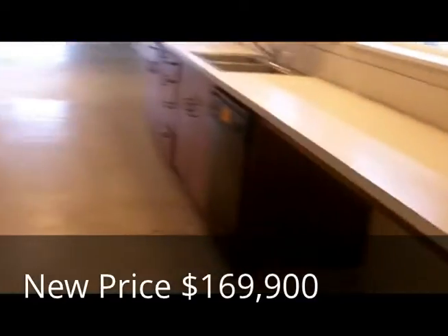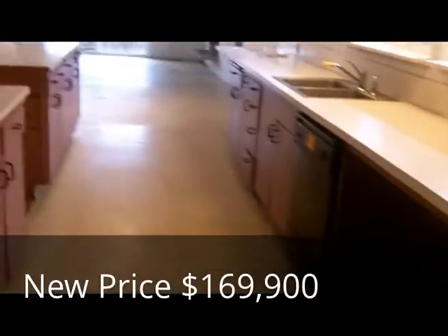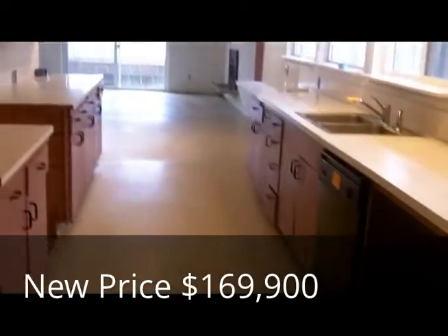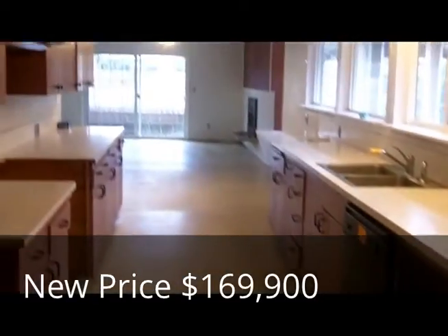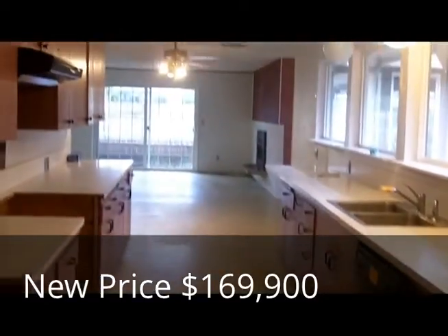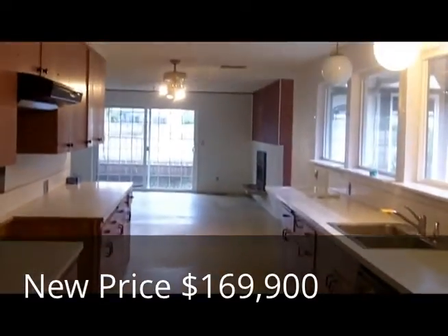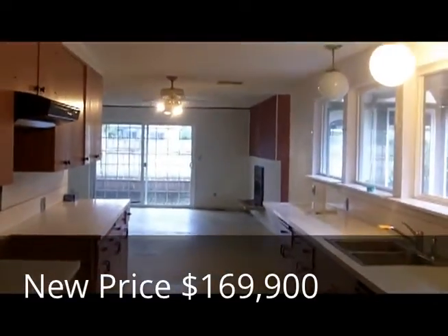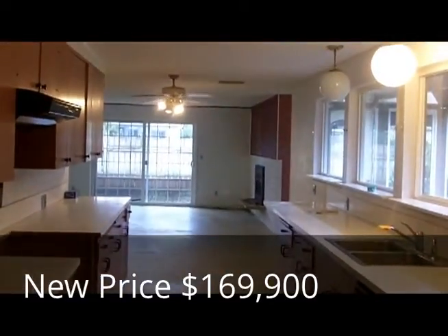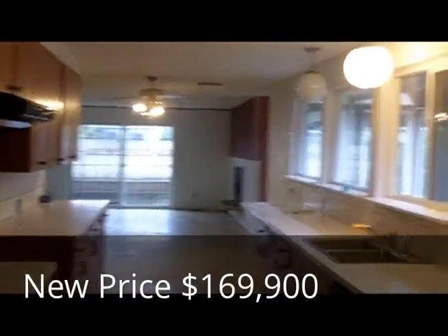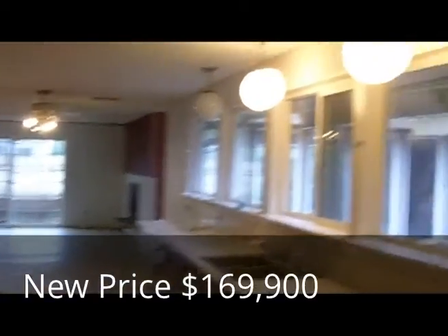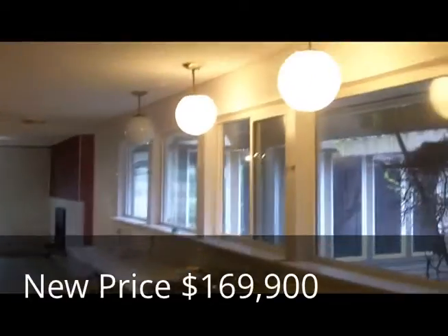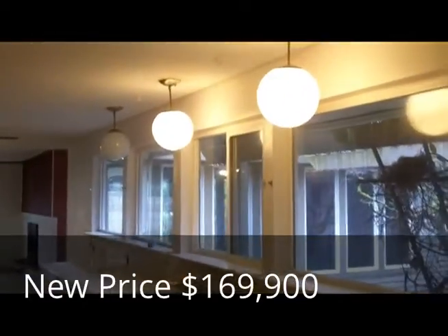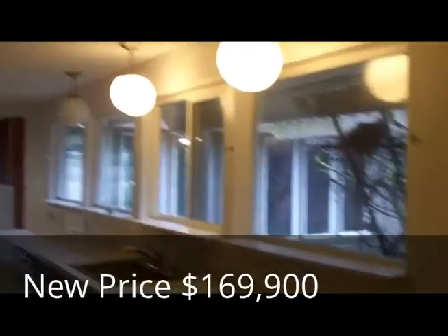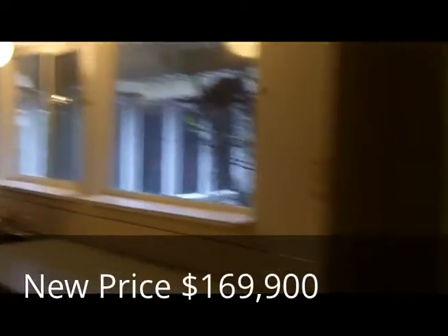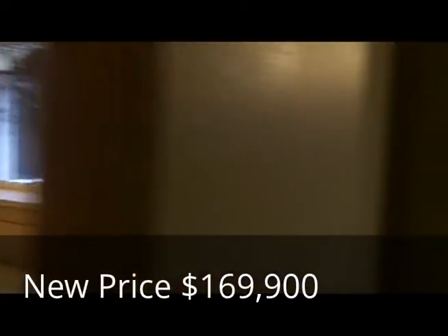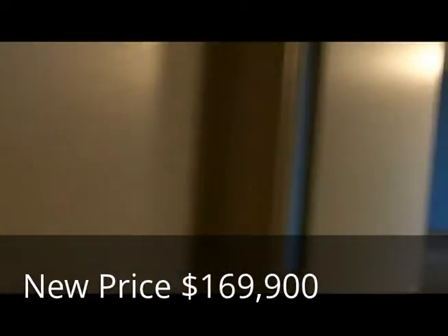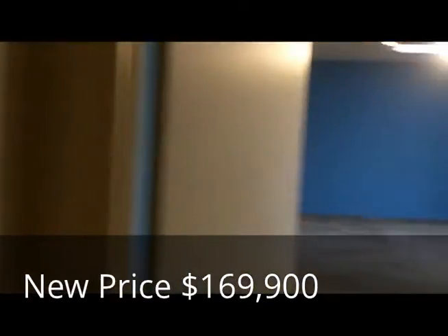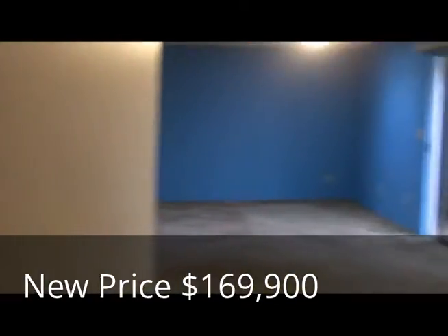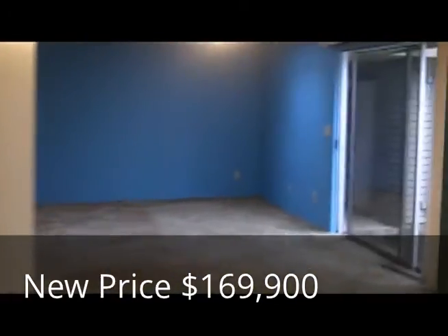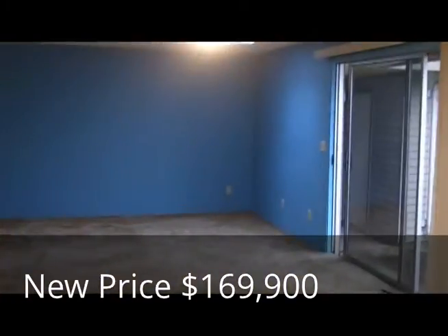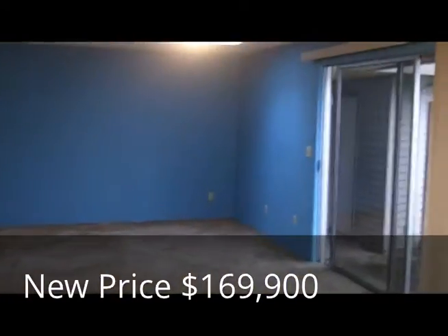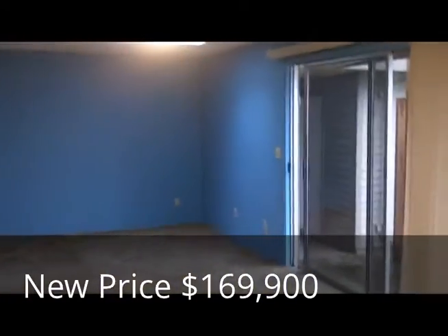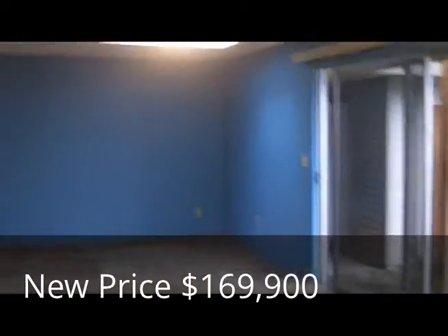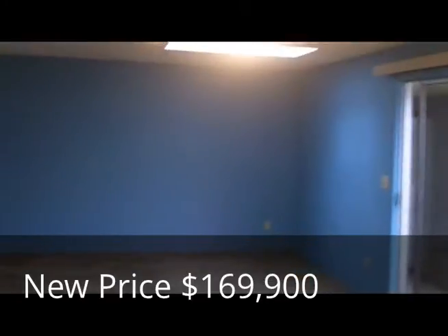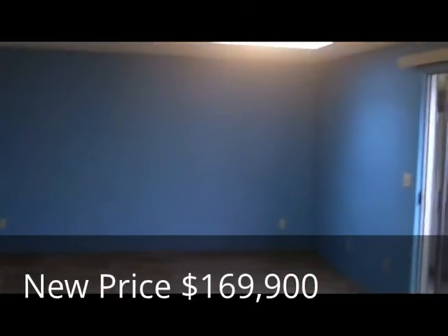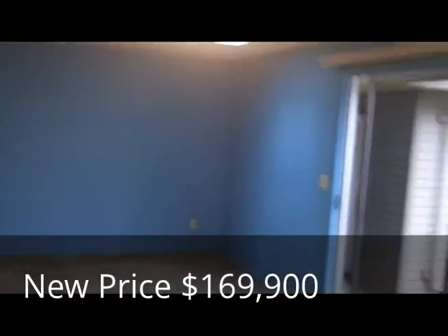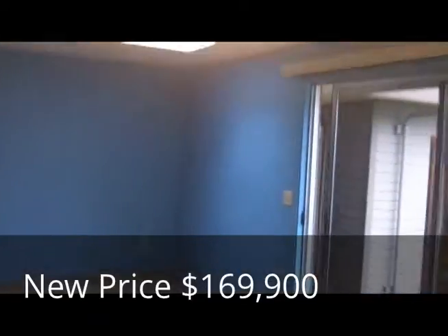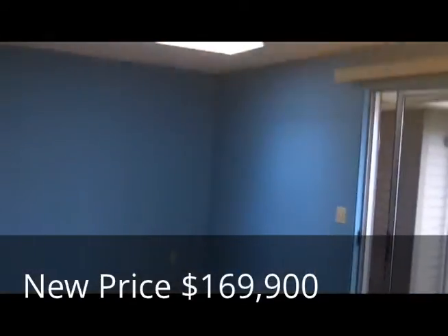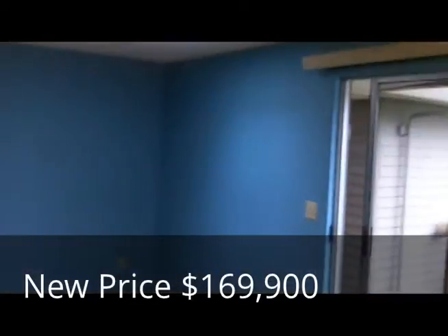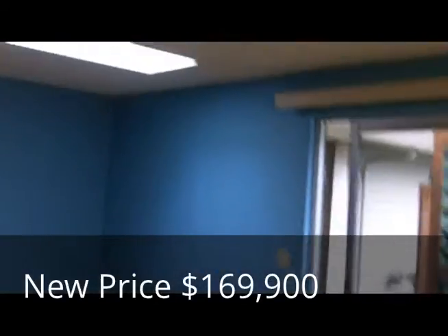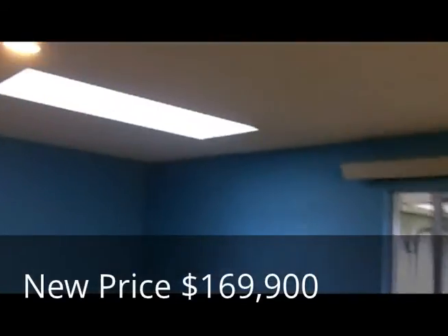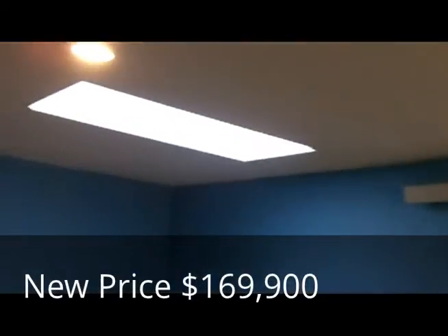Another view of this kitchen. And then the family room back here in the back, with a couple of skylights.